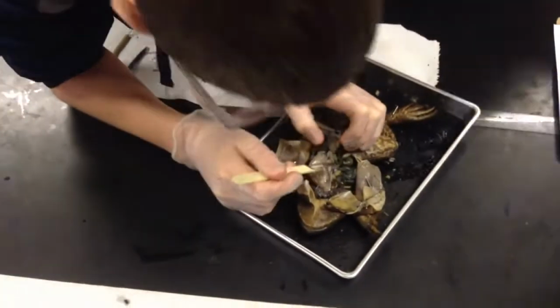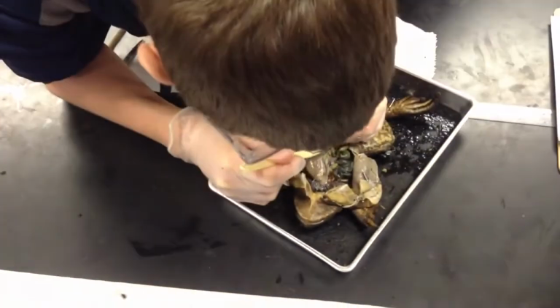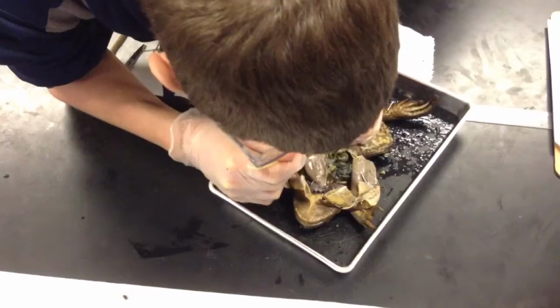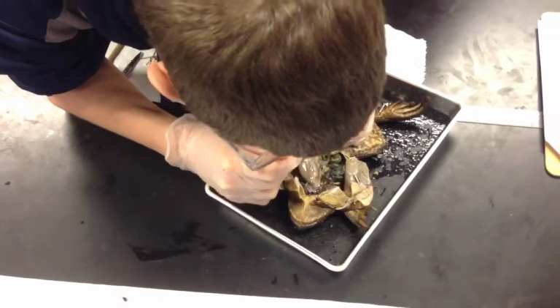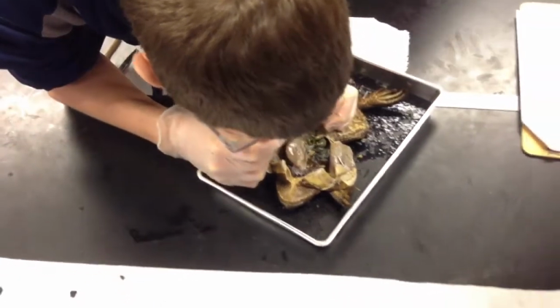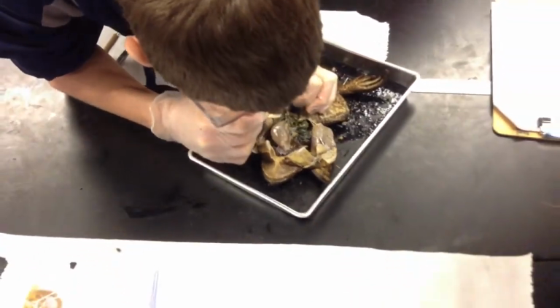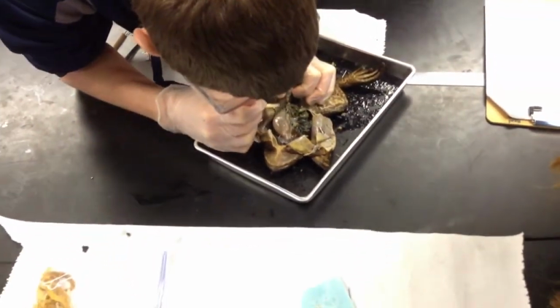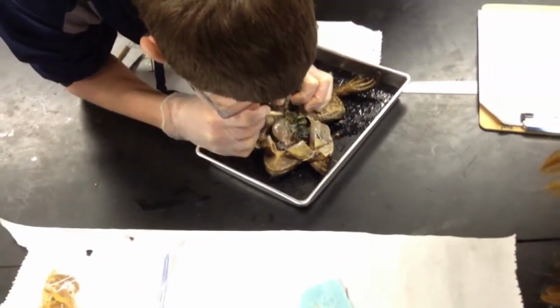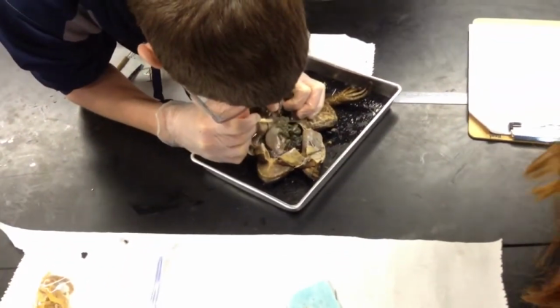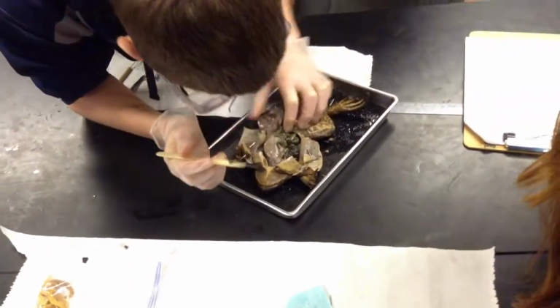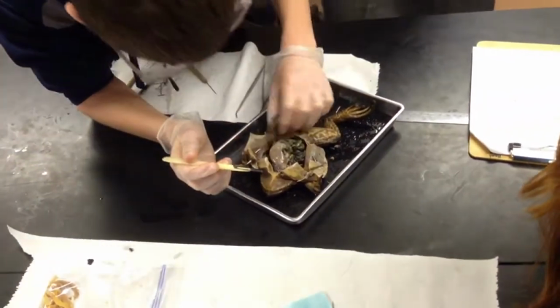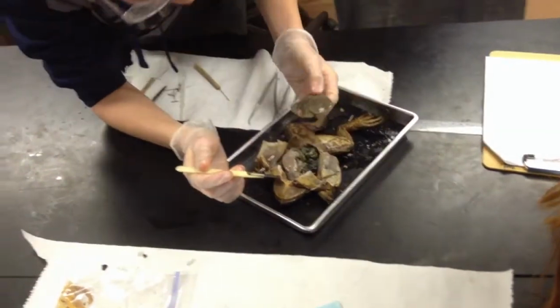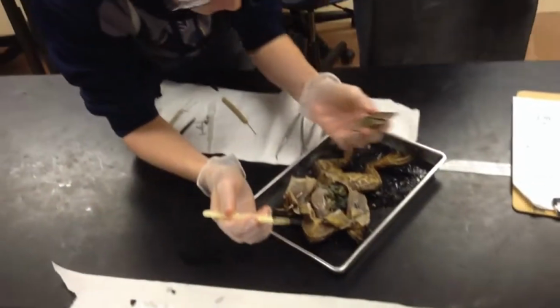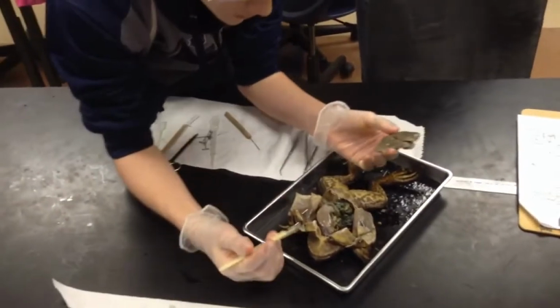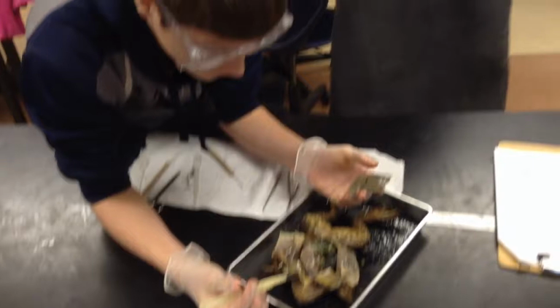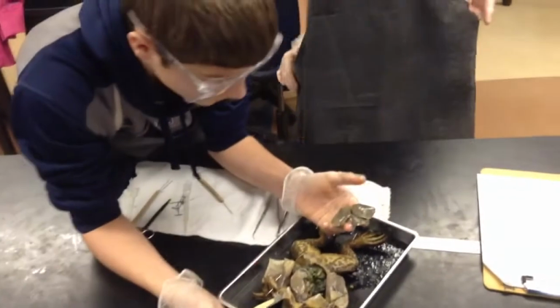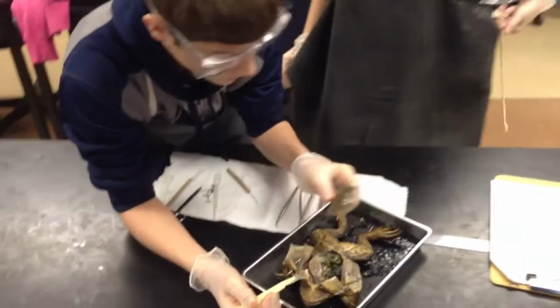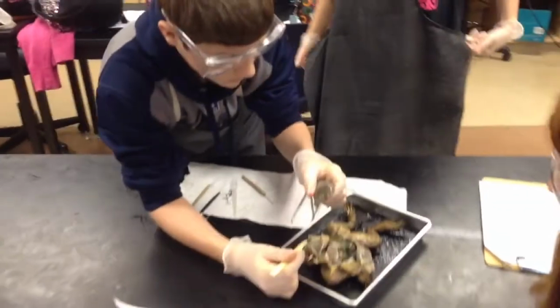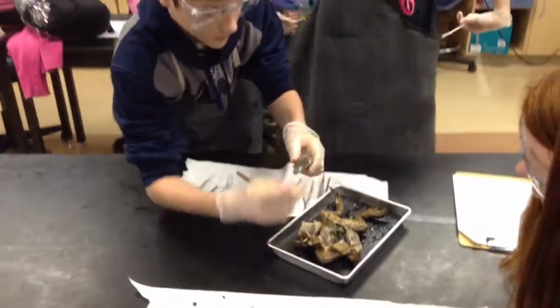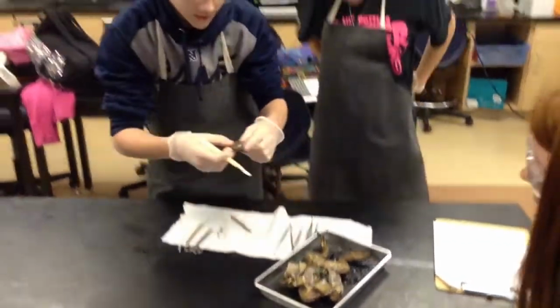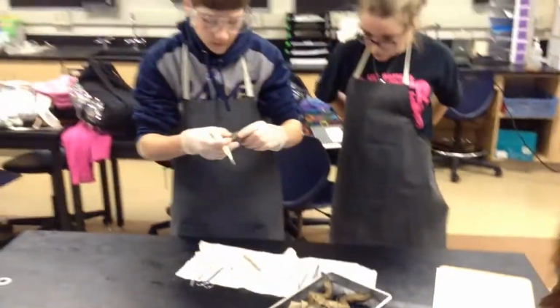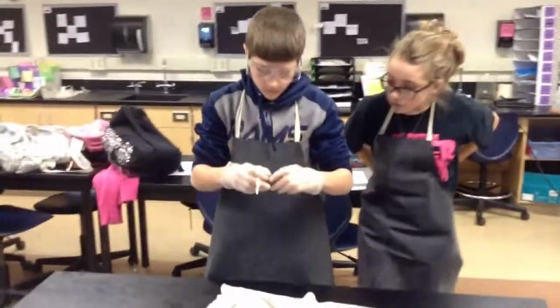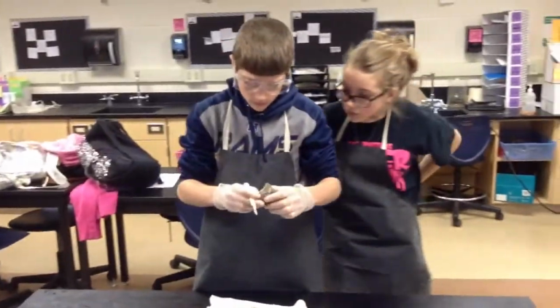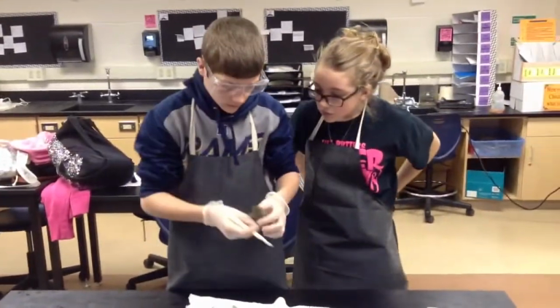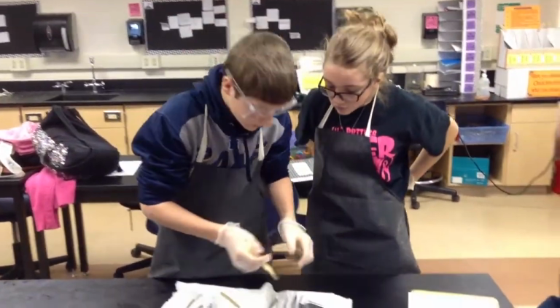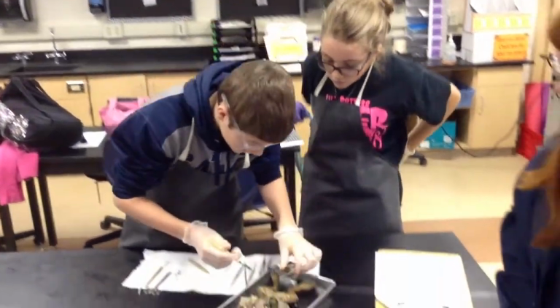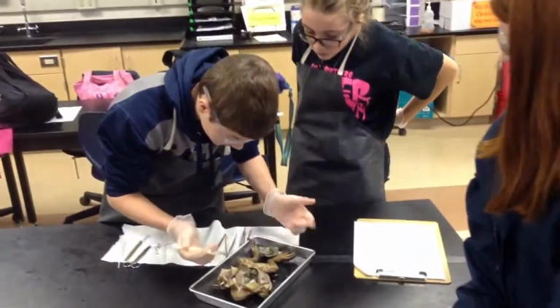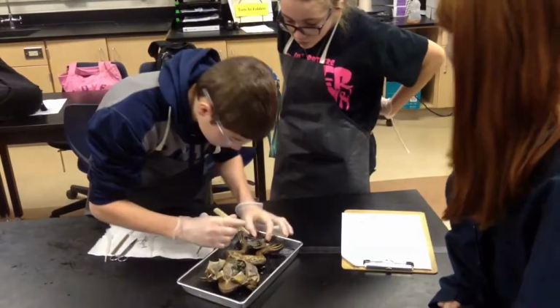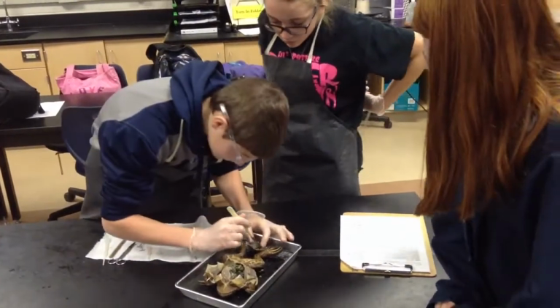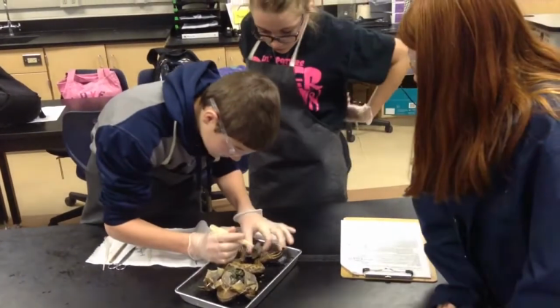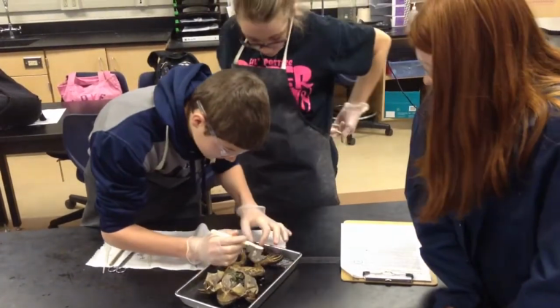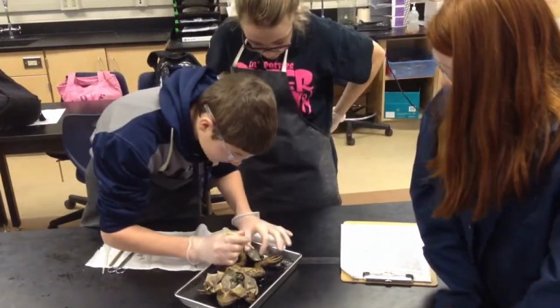Okay, you see the three lobes? And is the gallbladder still attached? Yeah. You can cut it open if you want to. Just put it on the tray and cut it open. Put it on the tray though. Just look and see what you see on the inside.